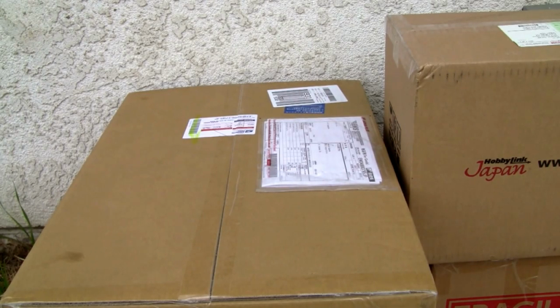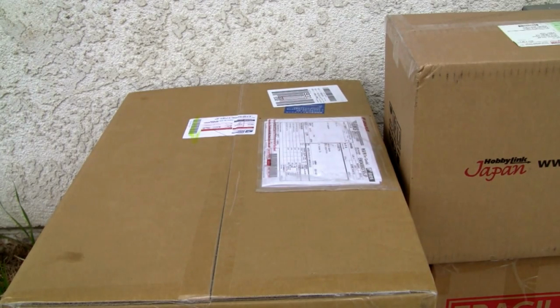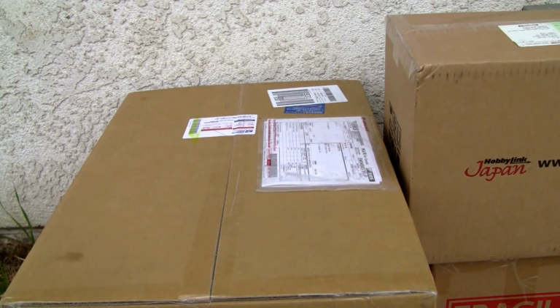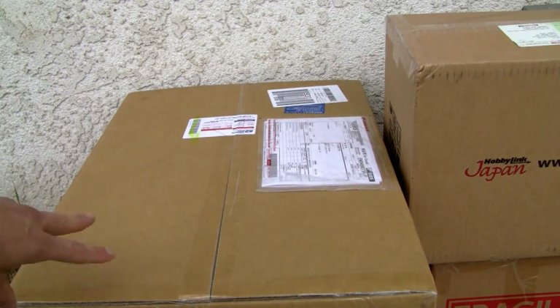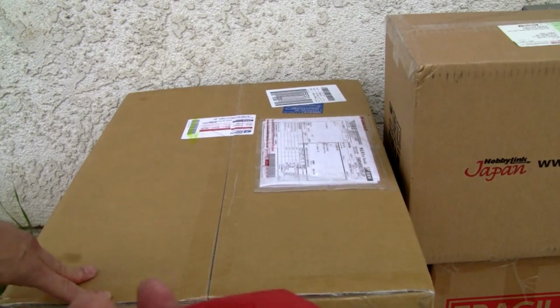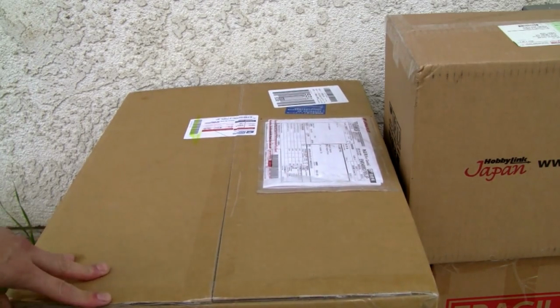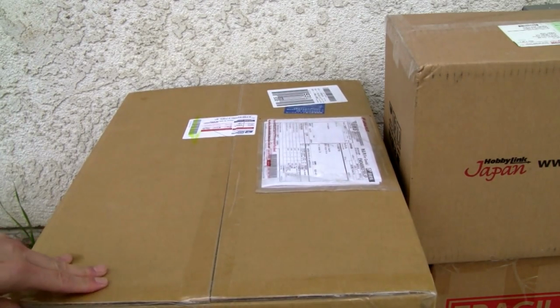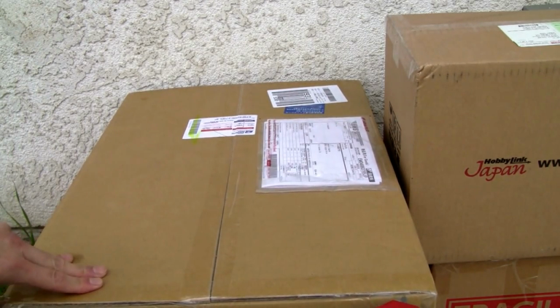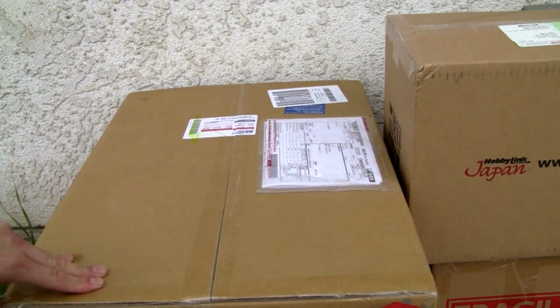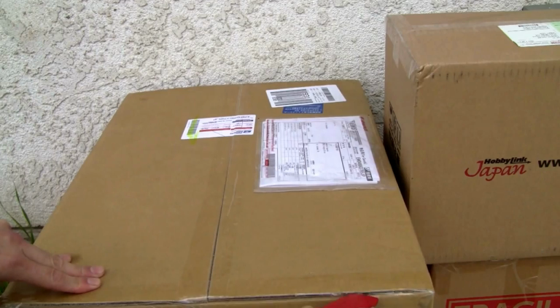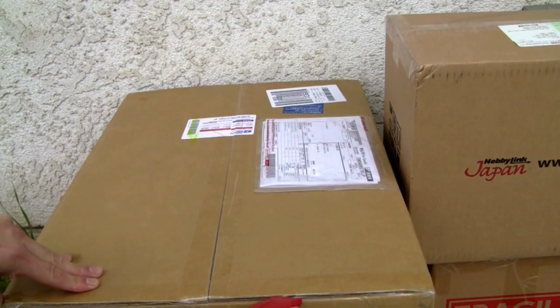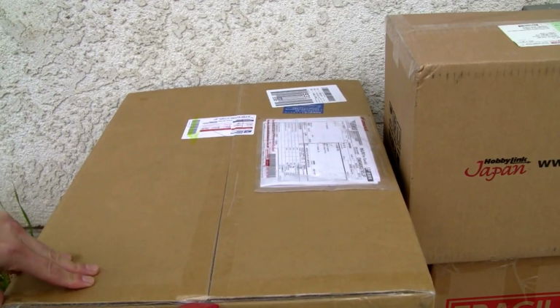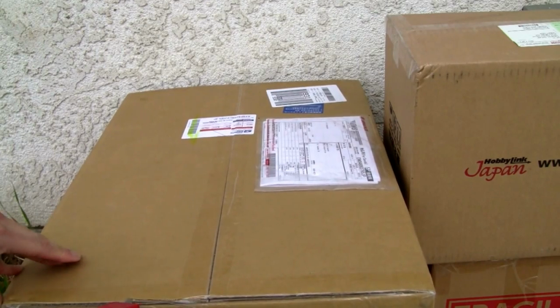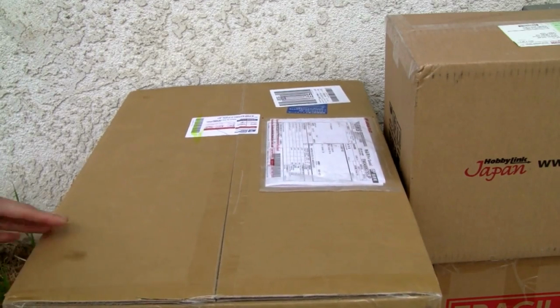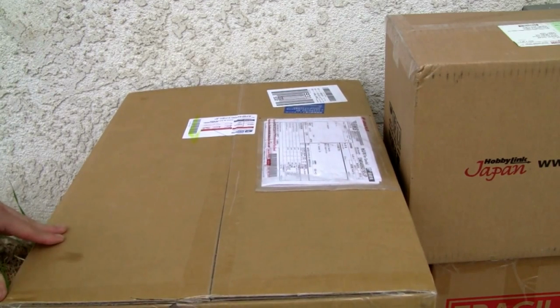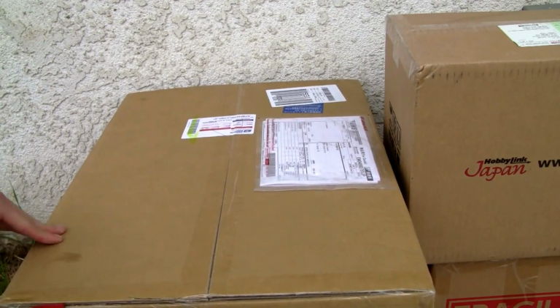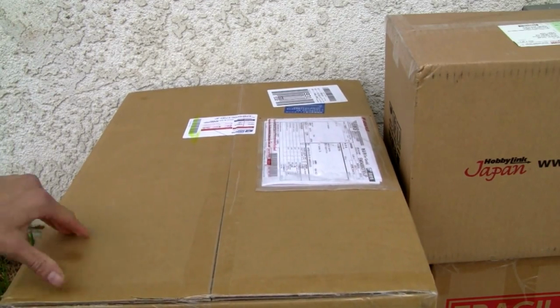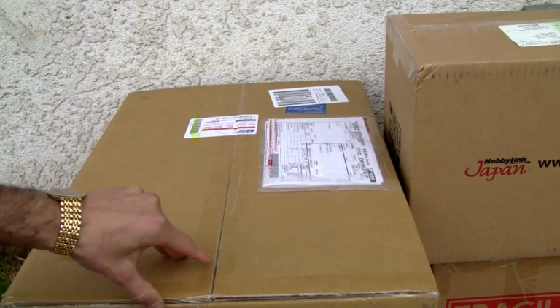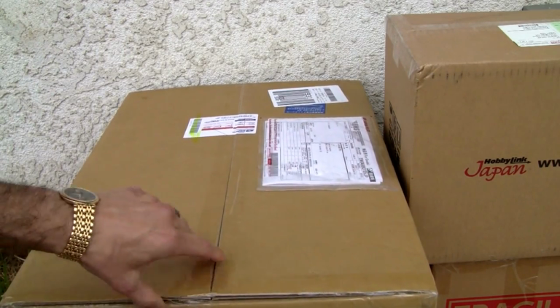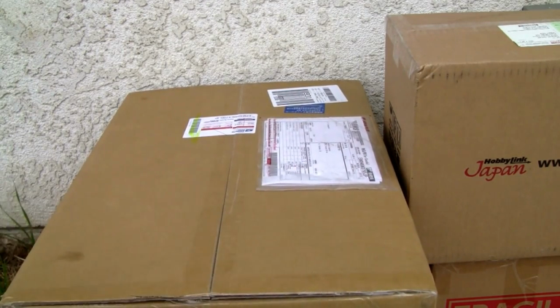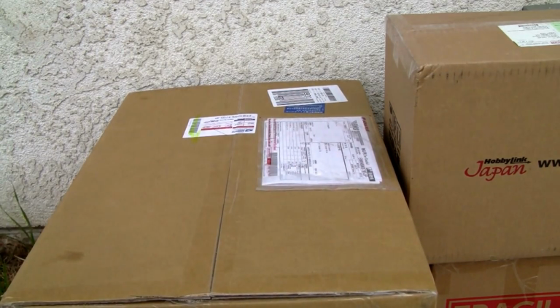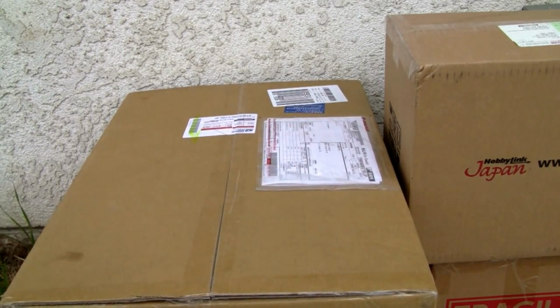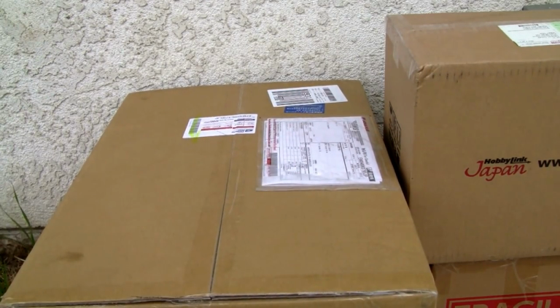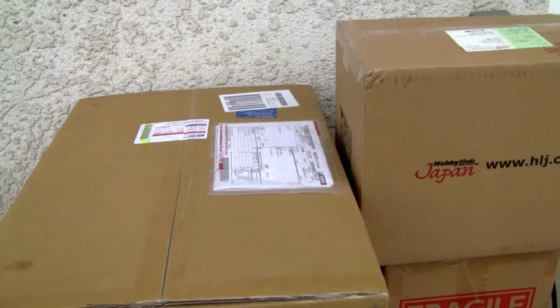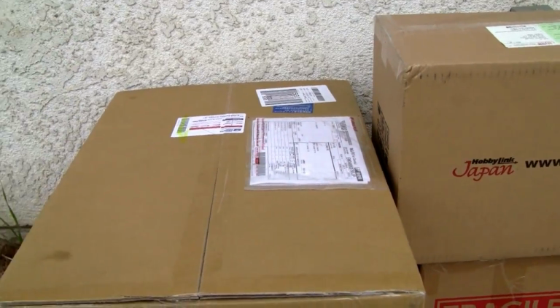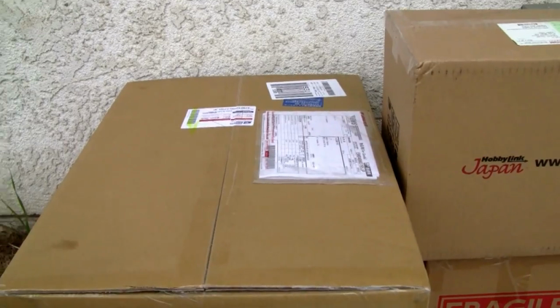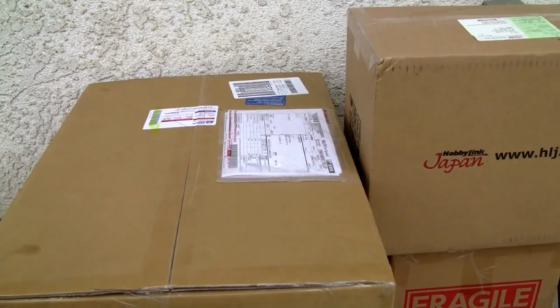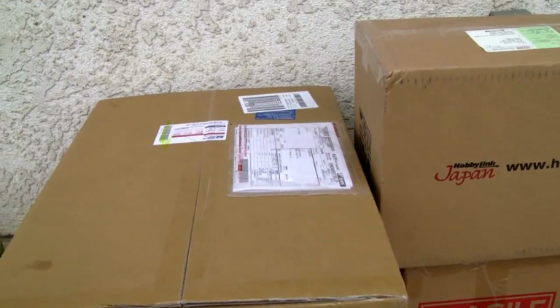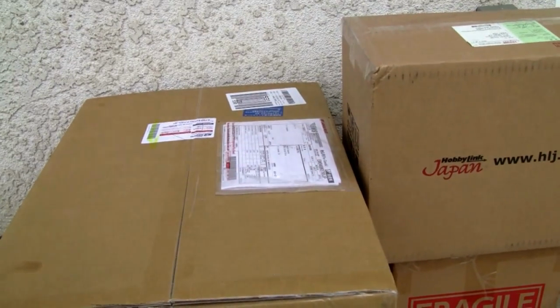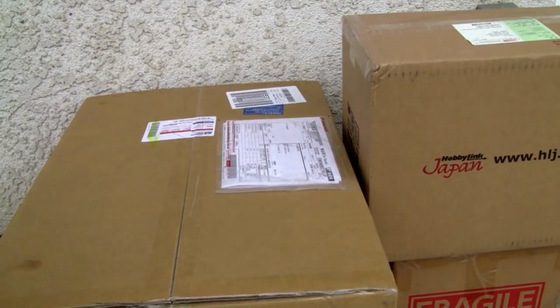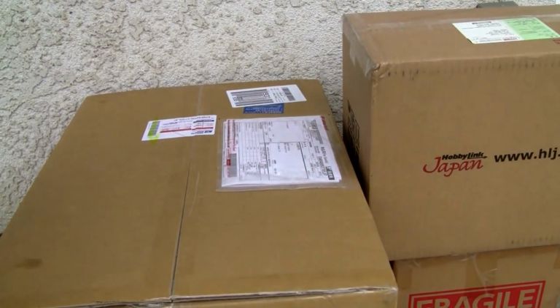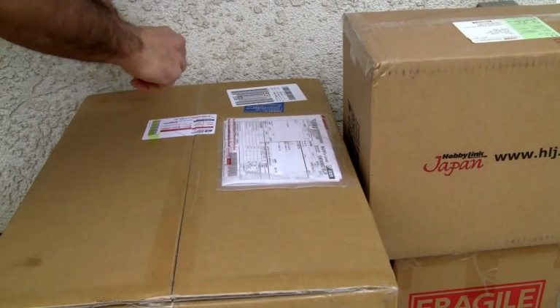They only take like a week or two to get here. And while I'm discussing that, let me go ahead and start cutting this up. I almost sliced myself doing that, so be careful when you're using a box cutter. There we go.